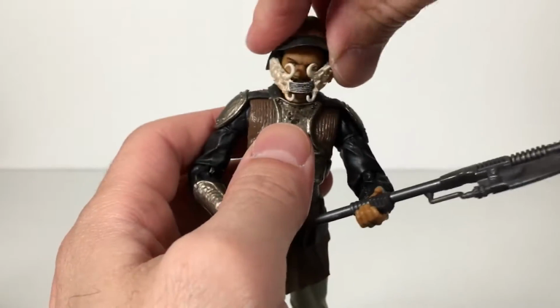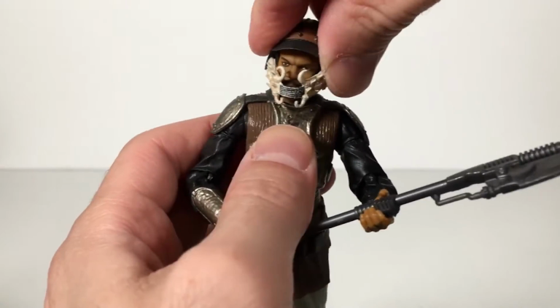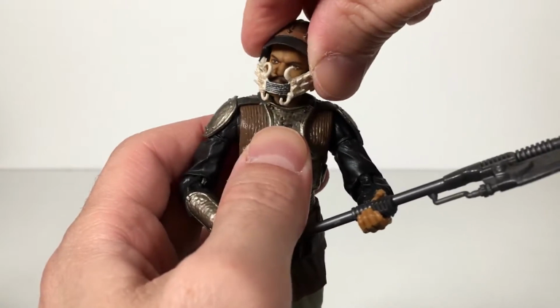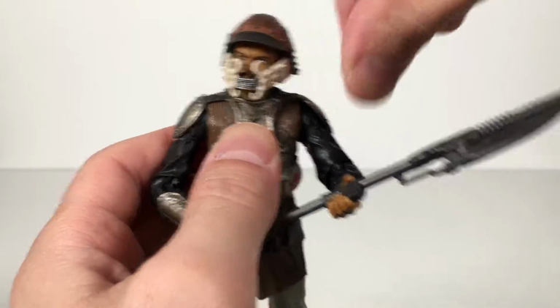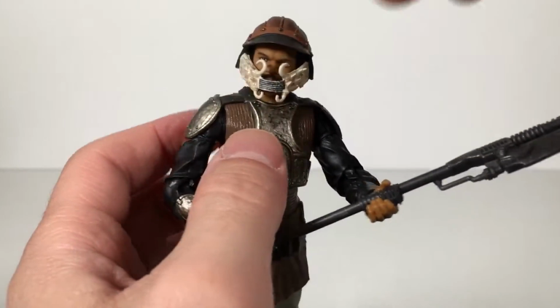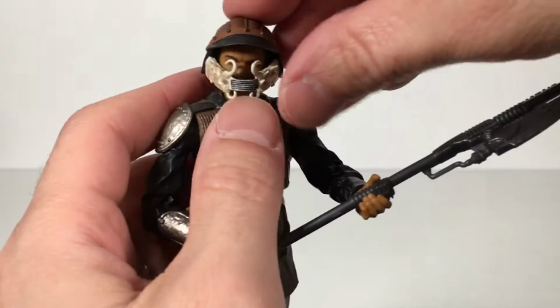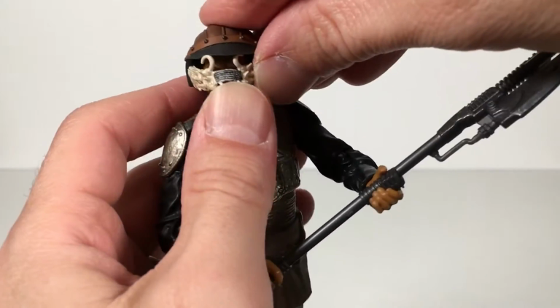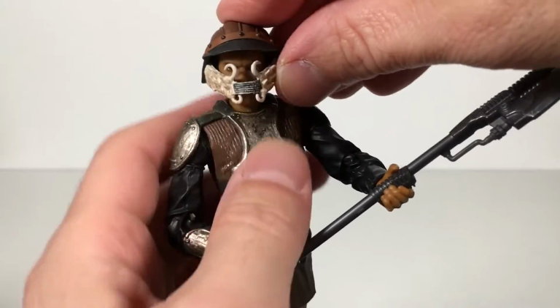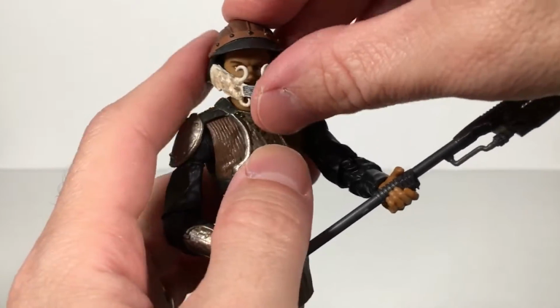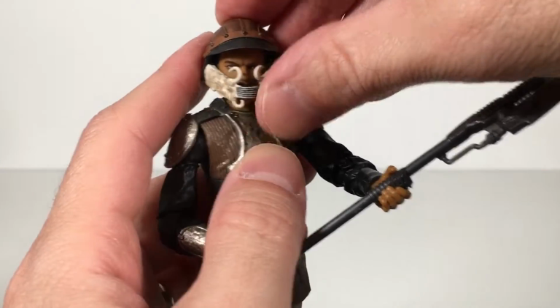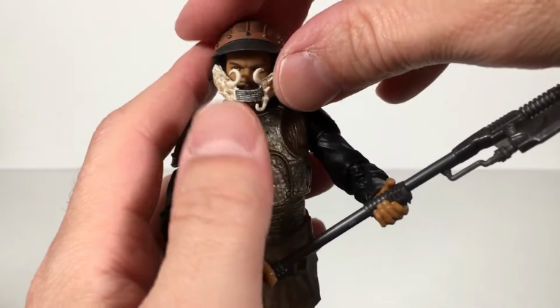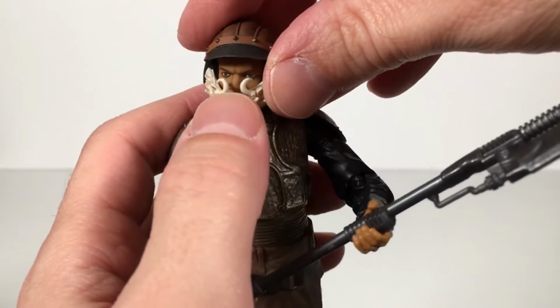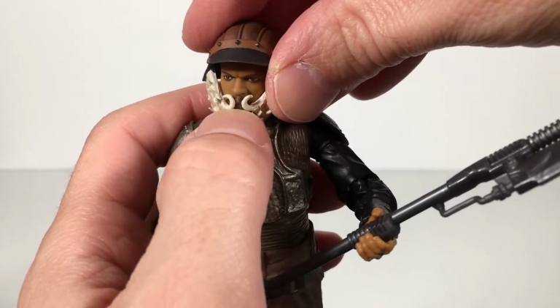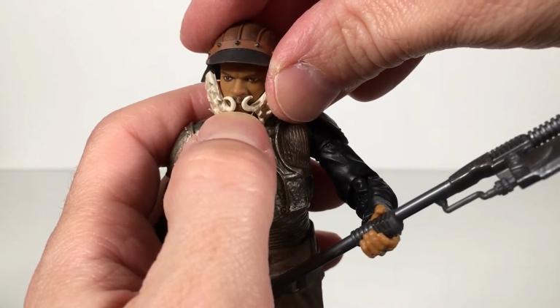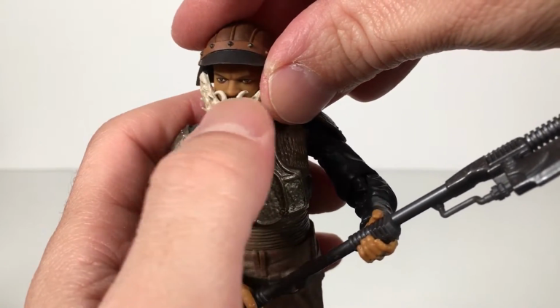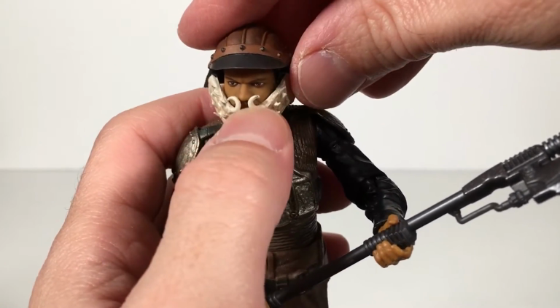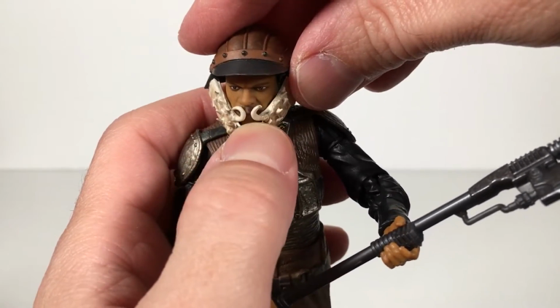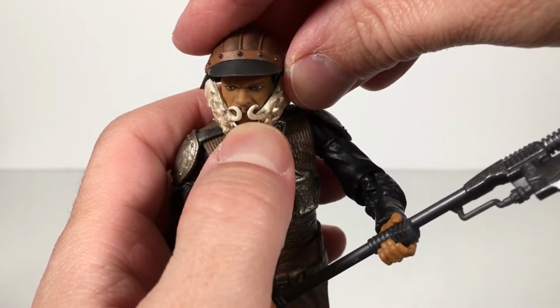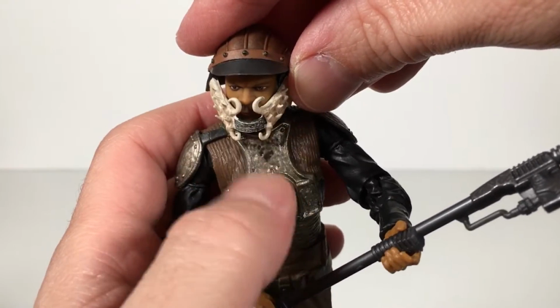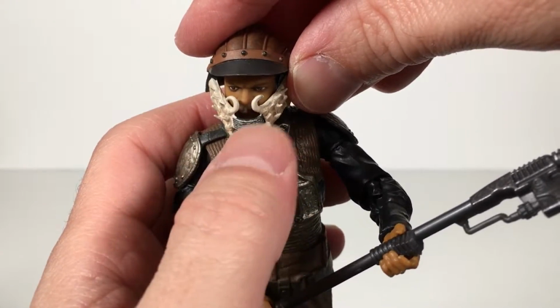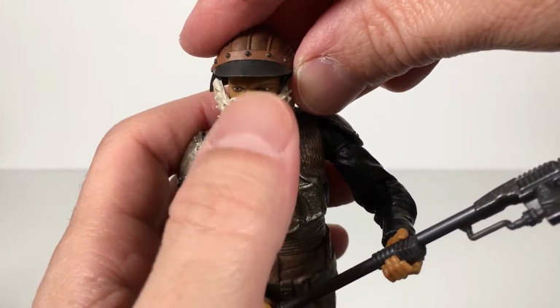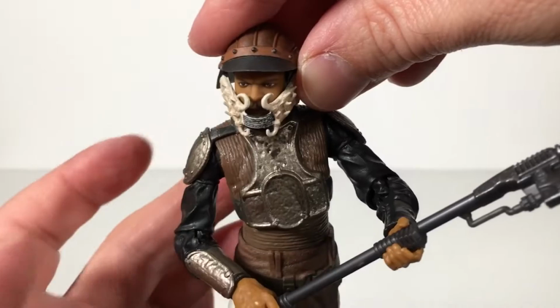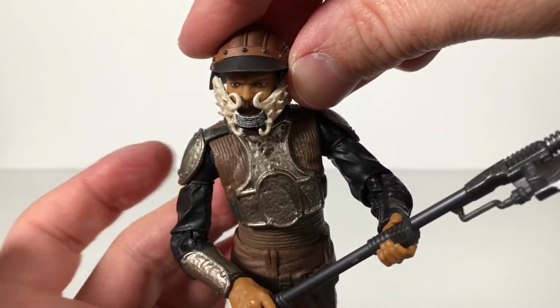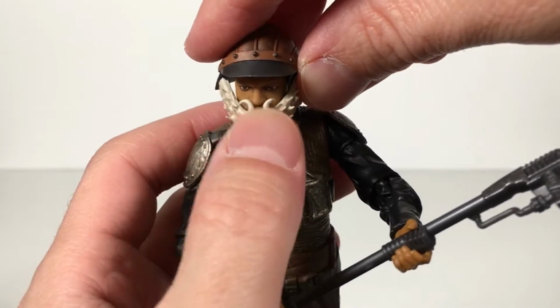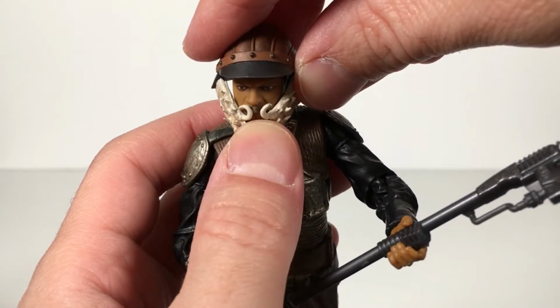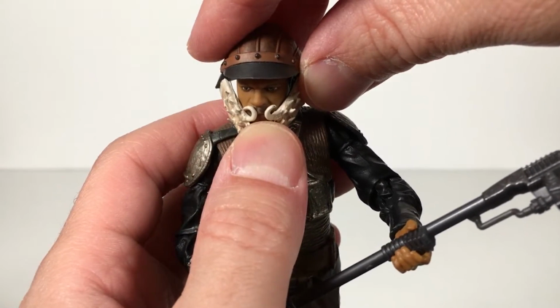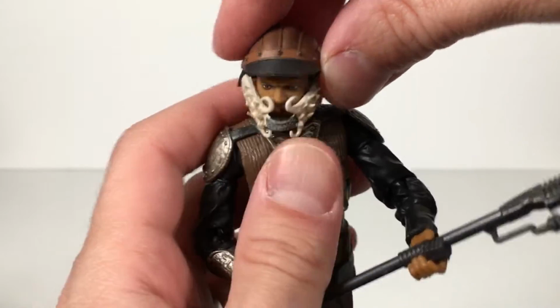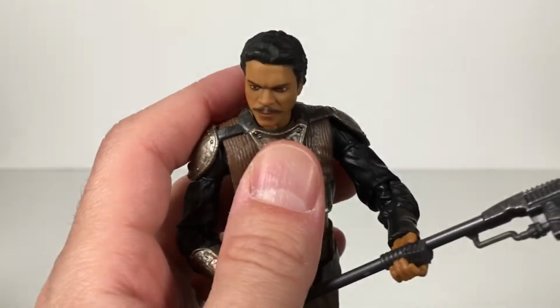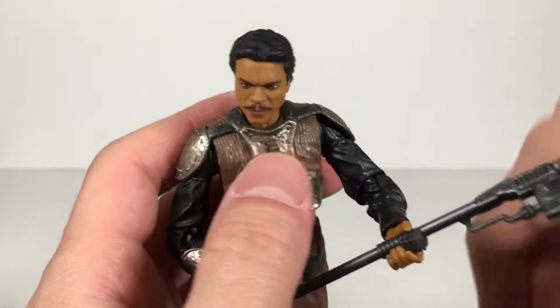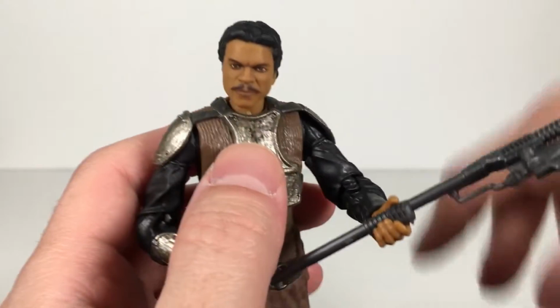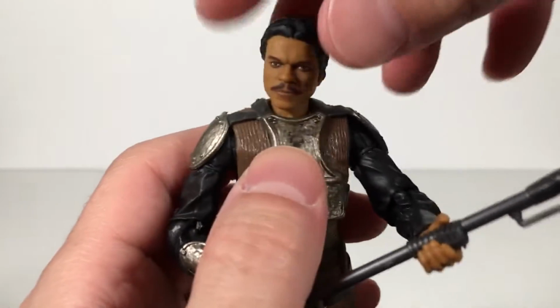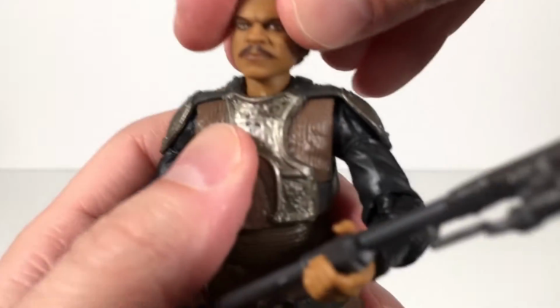It fits over his head really well, and it's cool that it's soft because Lando would pull down this part at one point, so you'll be able to do that if you want. Pretty awesome.